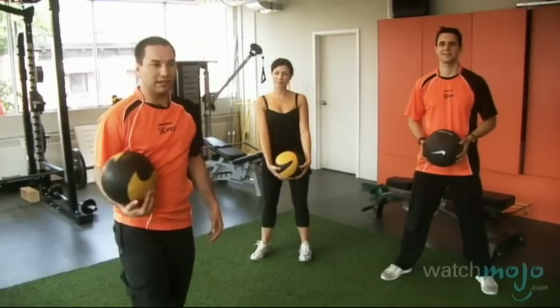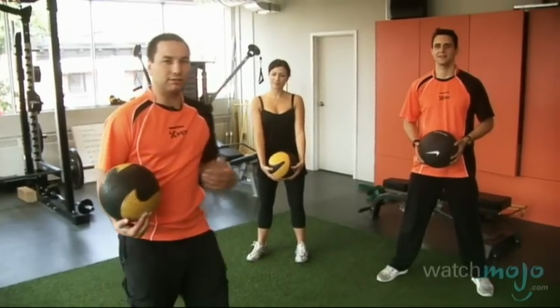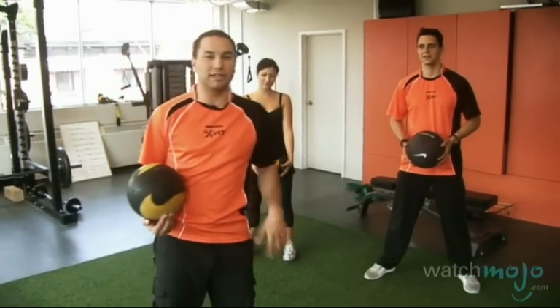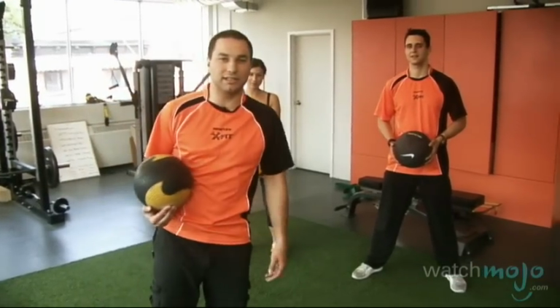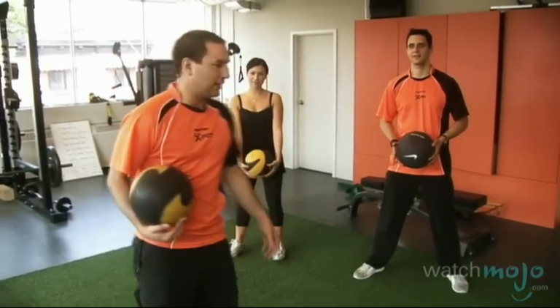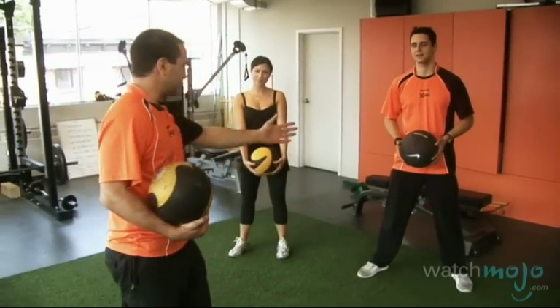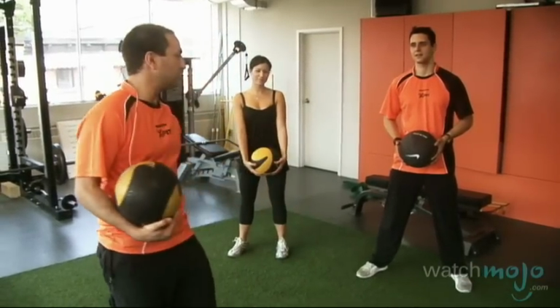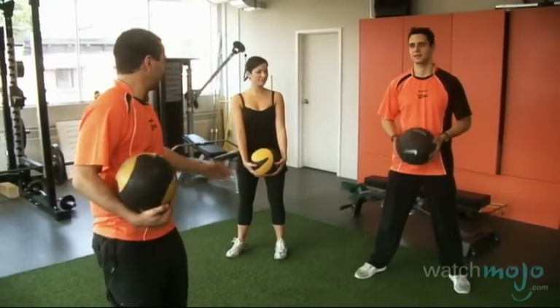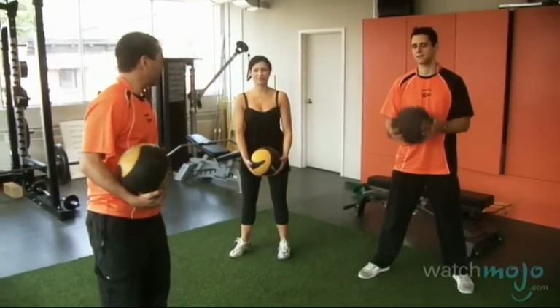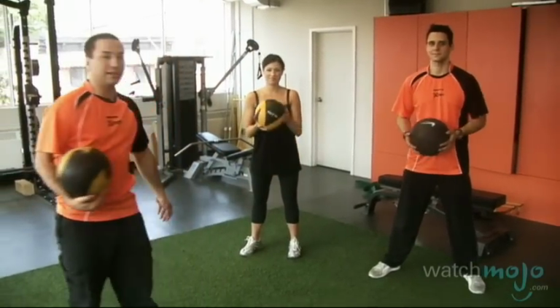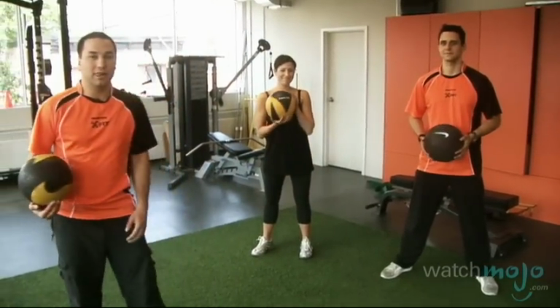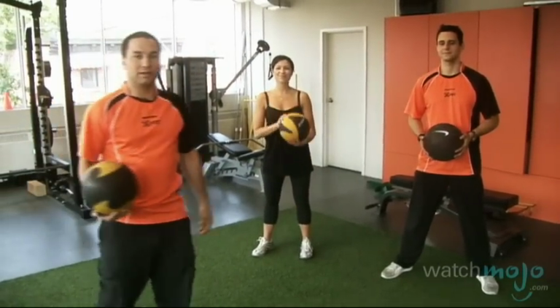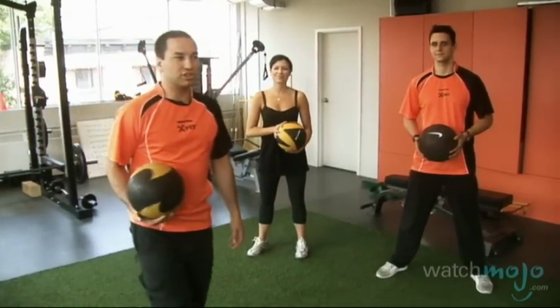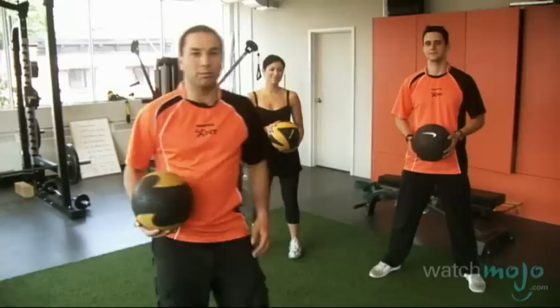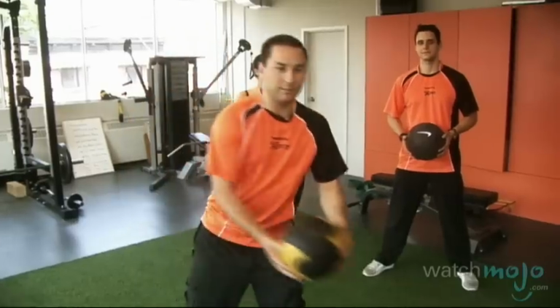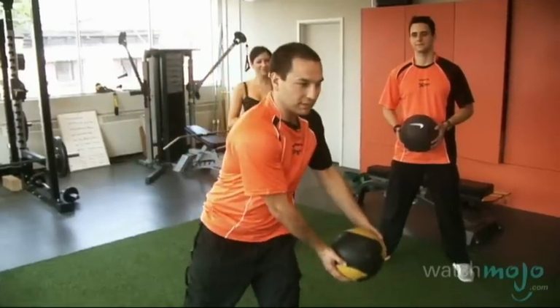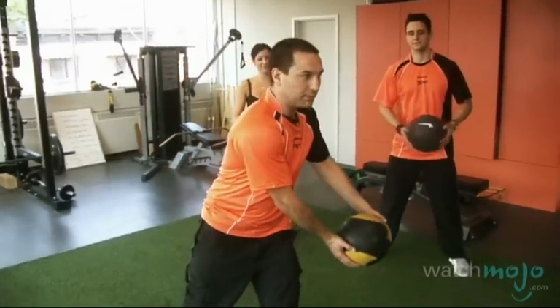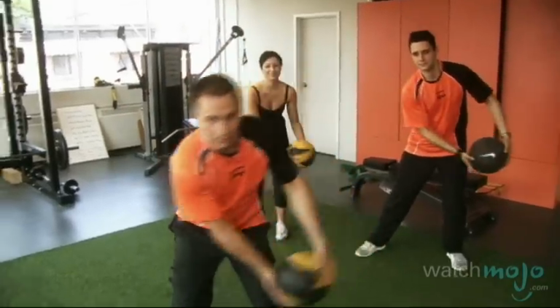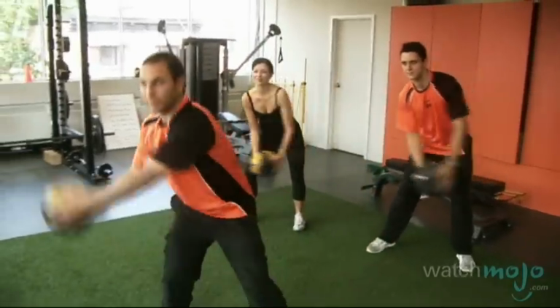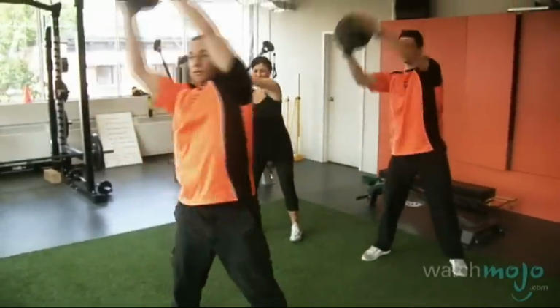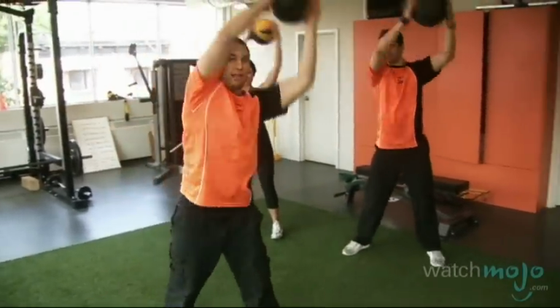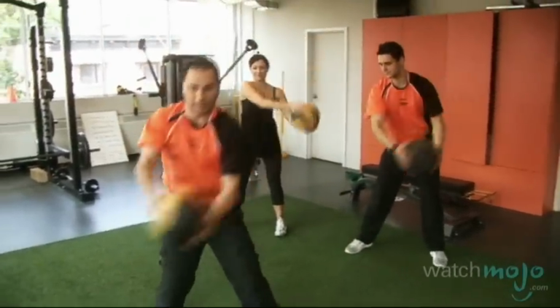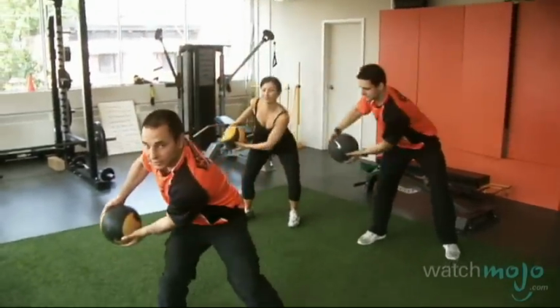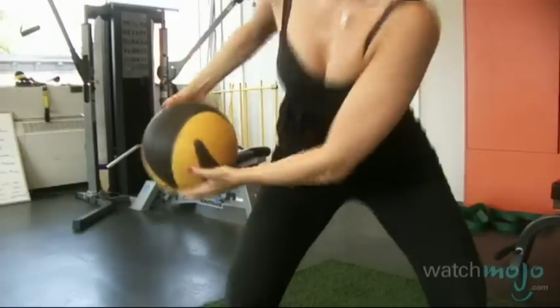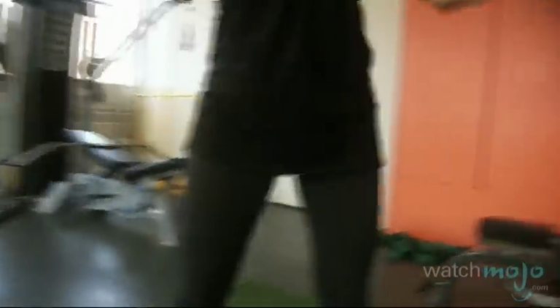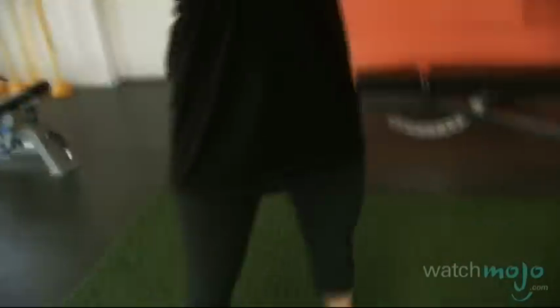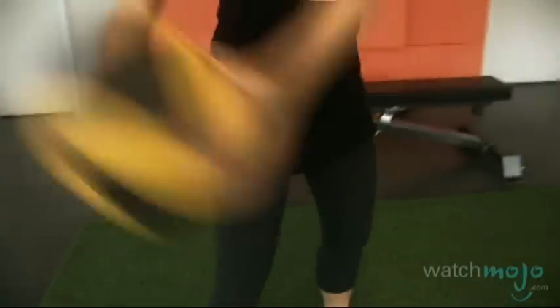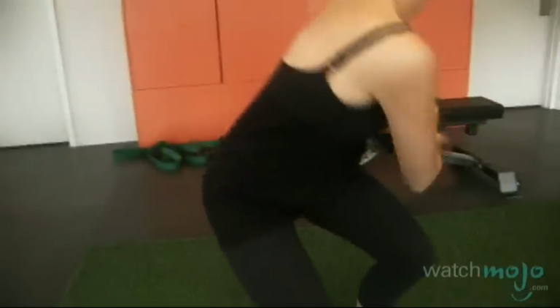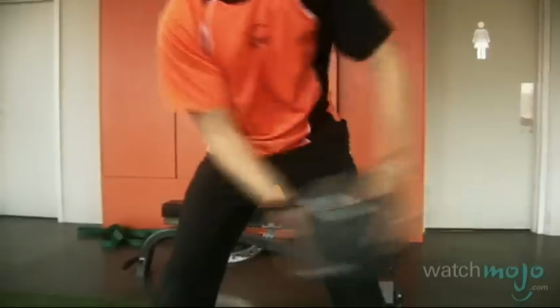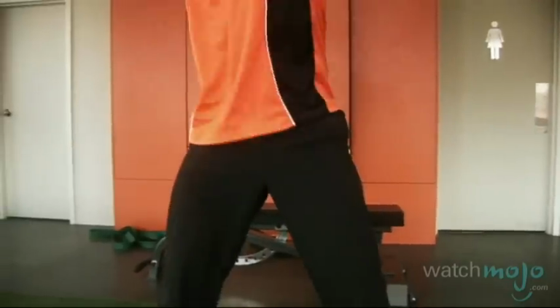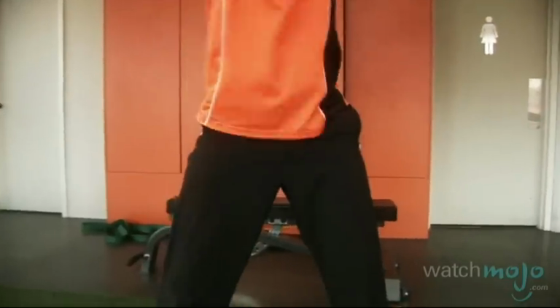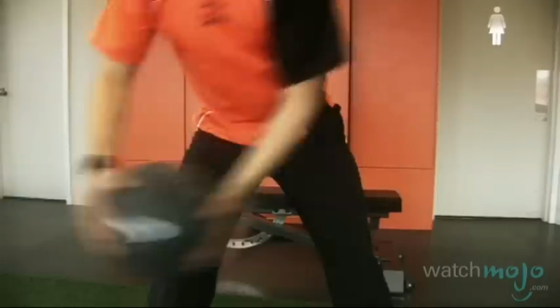We'll try and do a little around-the-world exercise. Max has a heavier ball and Veronica has a lighter one, and this is just a good little warm-up for your abs. We'll start from one hip, go around, up overhead and to the other hip, then back — that's one repetition. We'll try and do 12 of these.